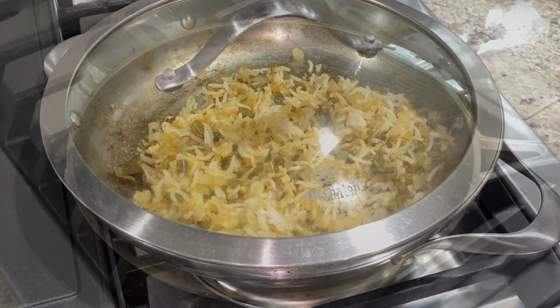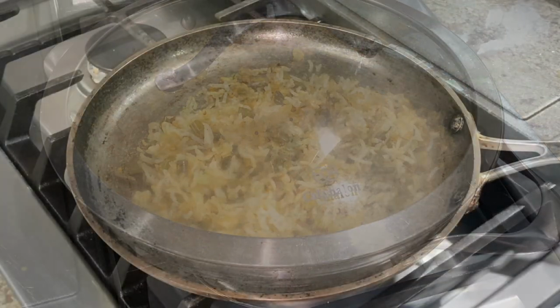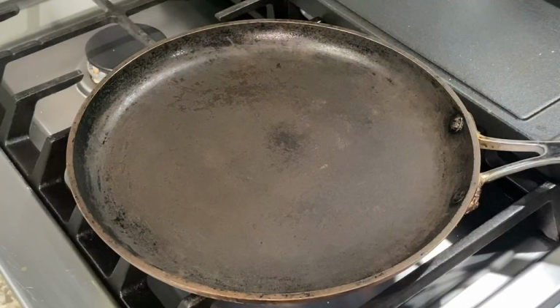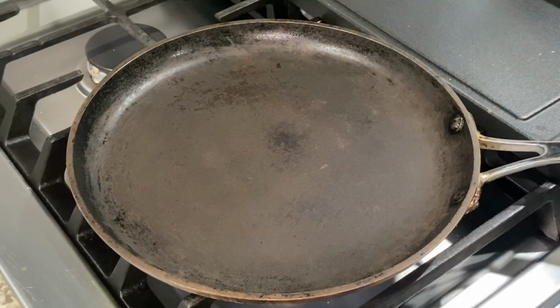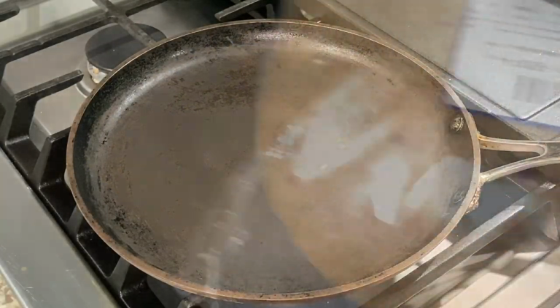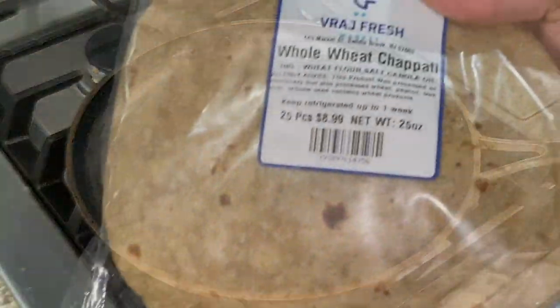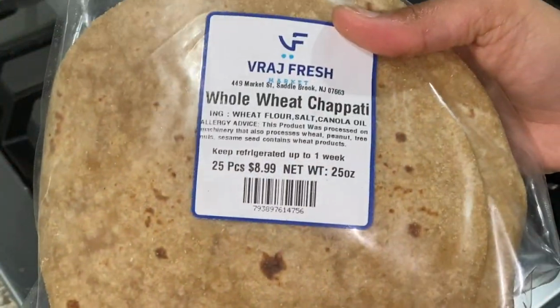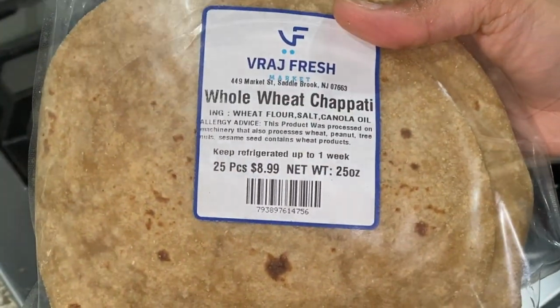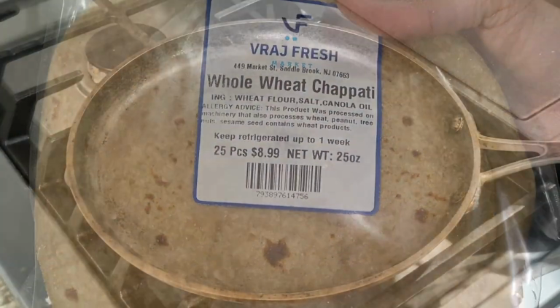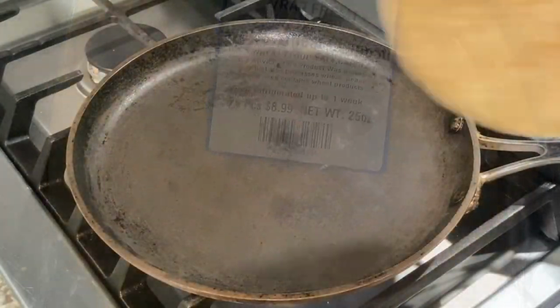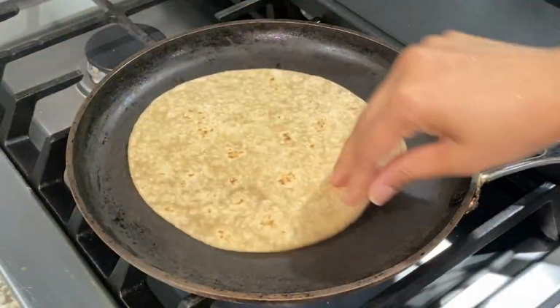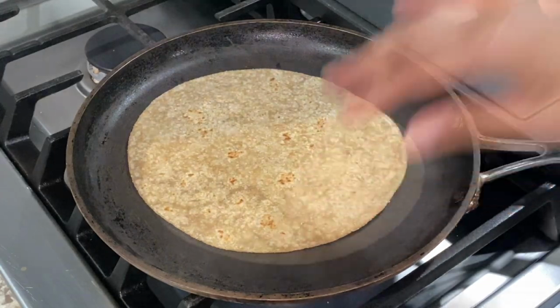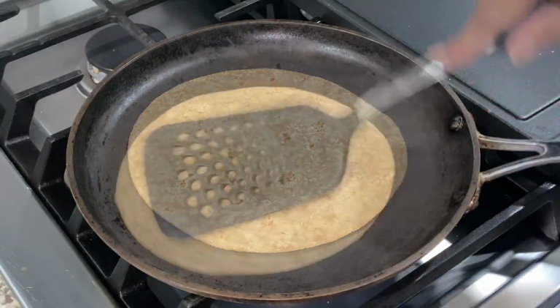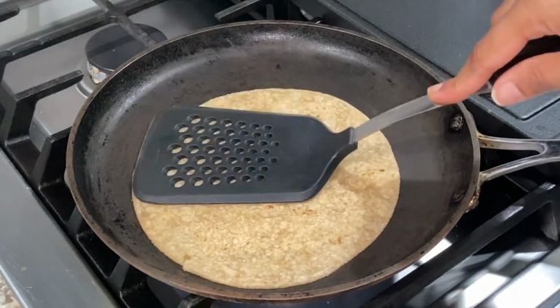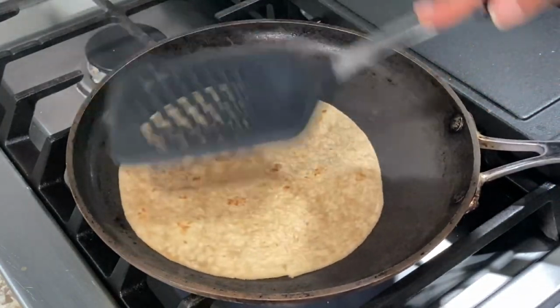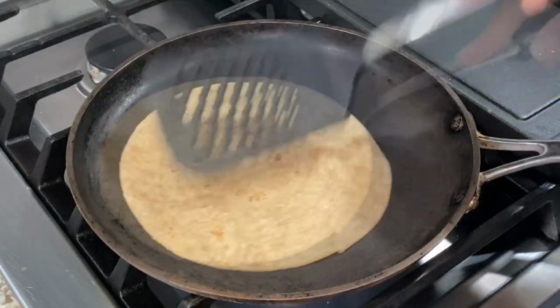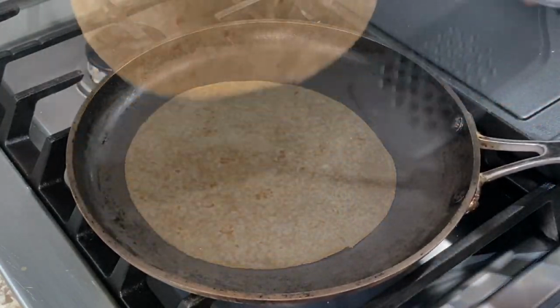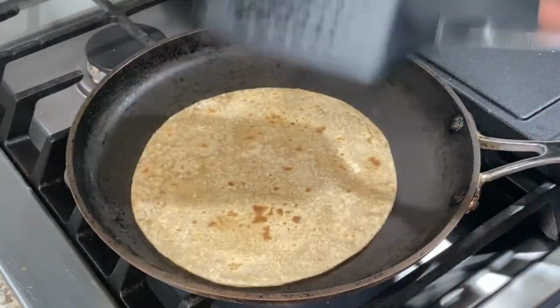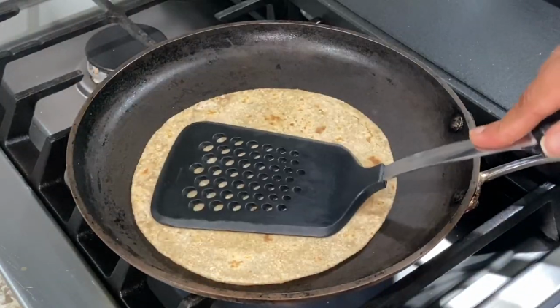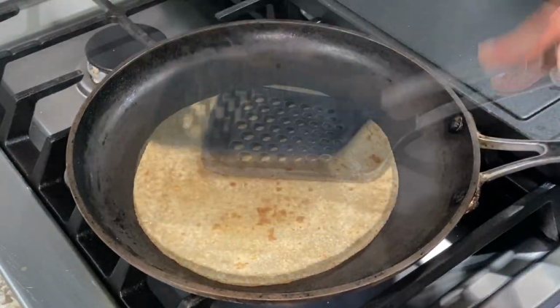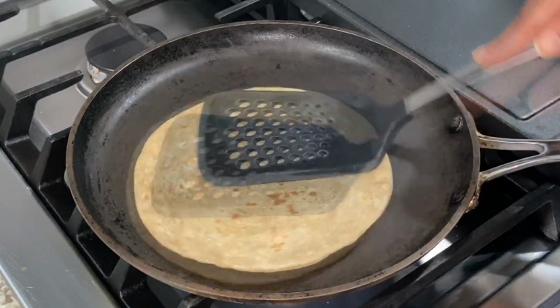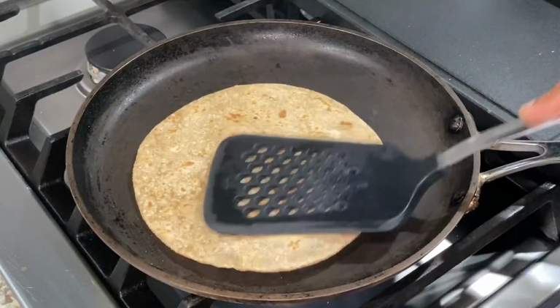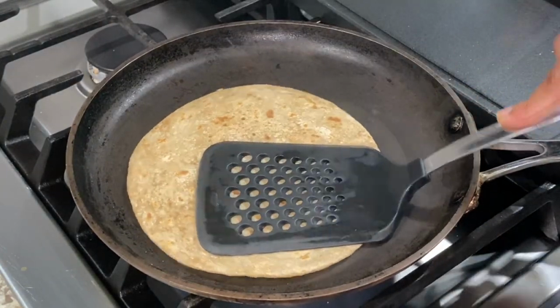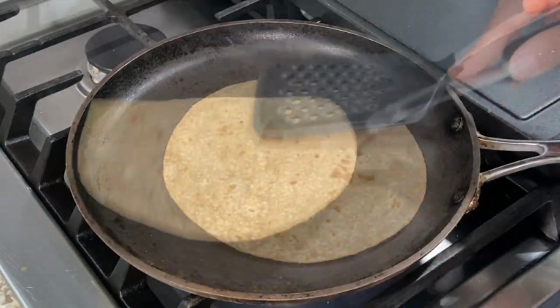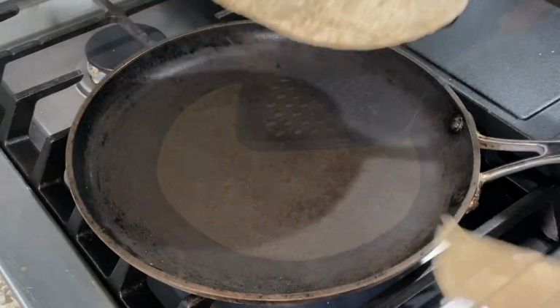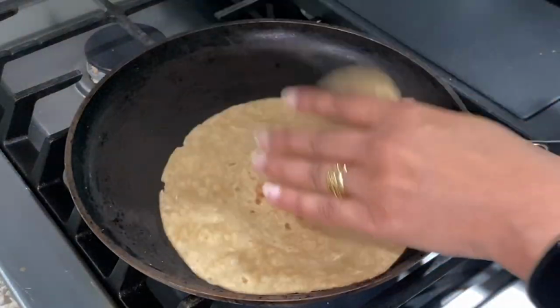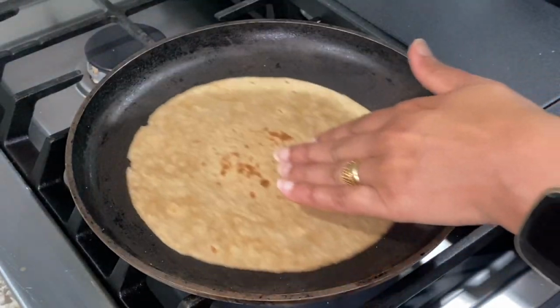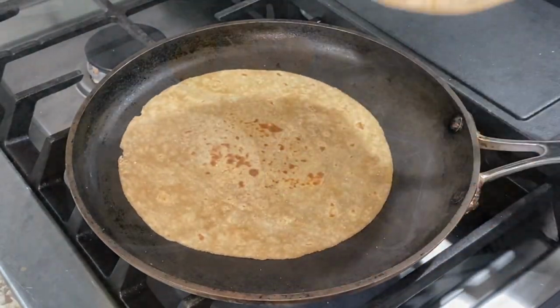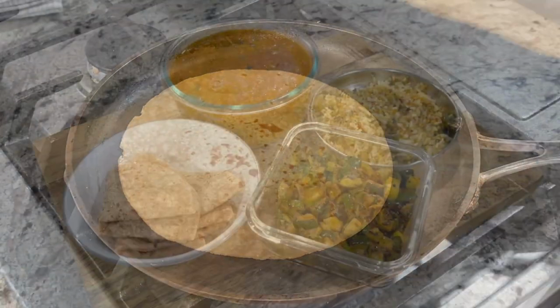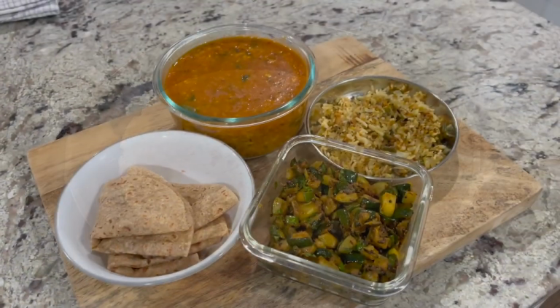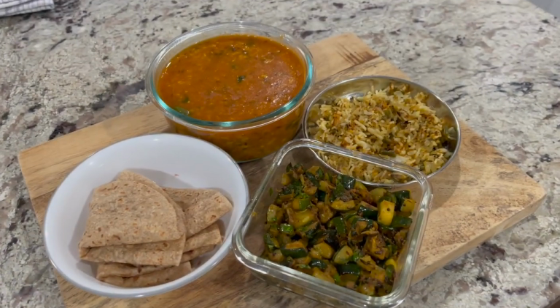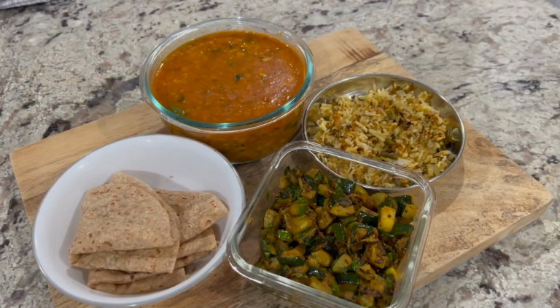I have a few leftover ready-made store-bought chapatis that I need to finish up, so I'm just roasting them on a hot griddle and serving them along with zucchini sabji and moong dal varan.